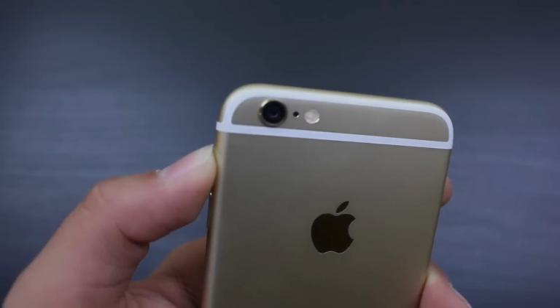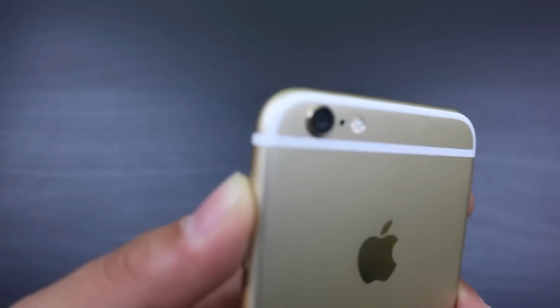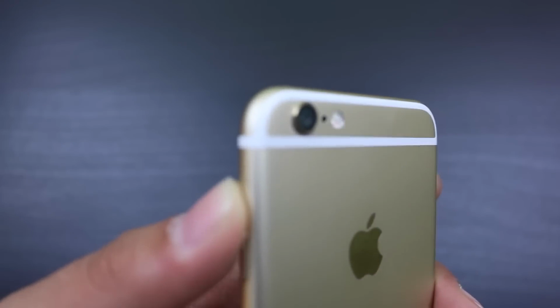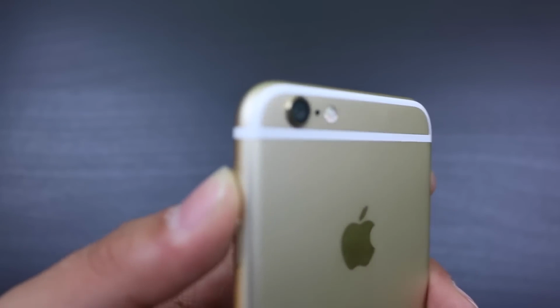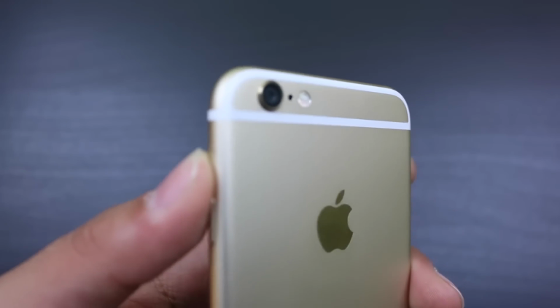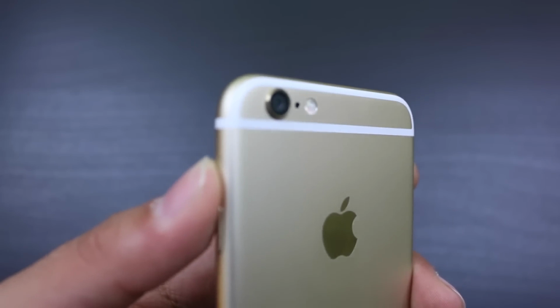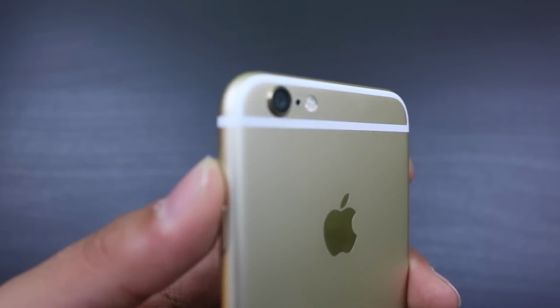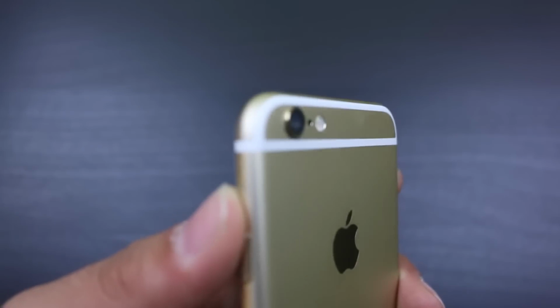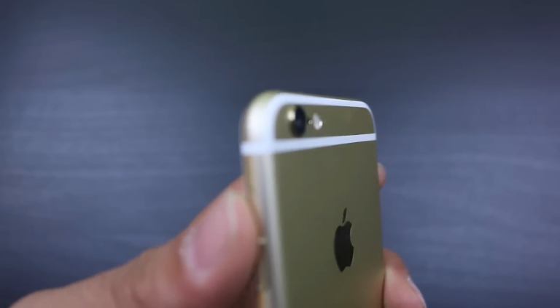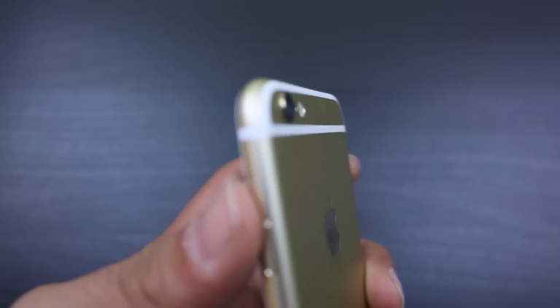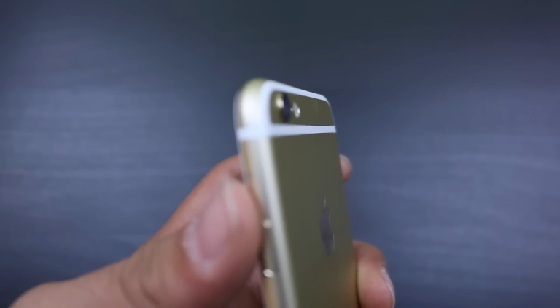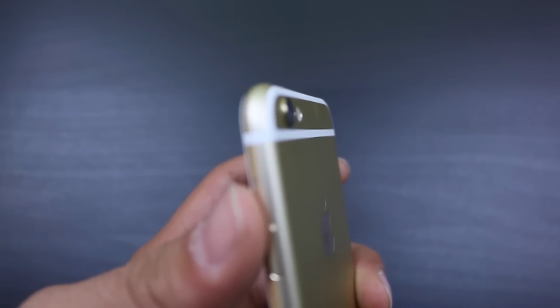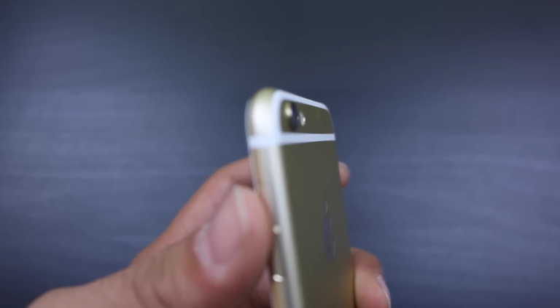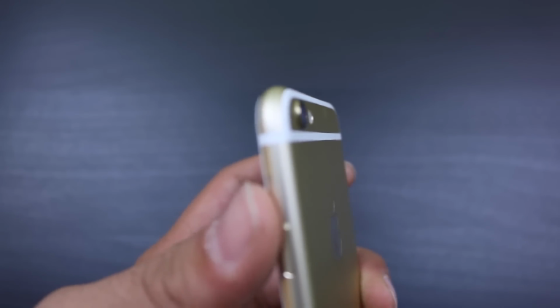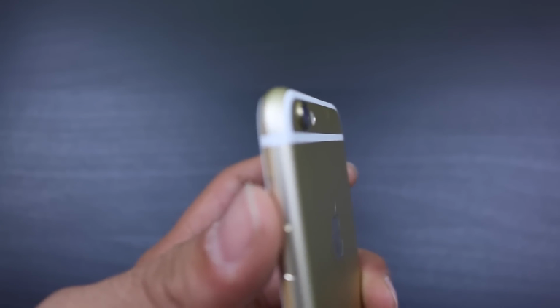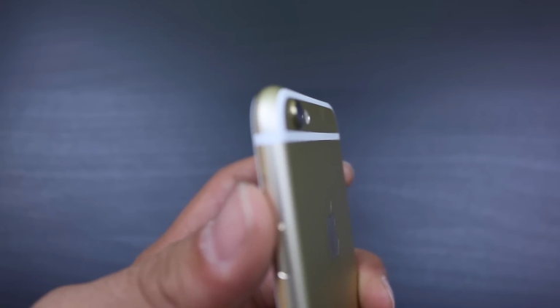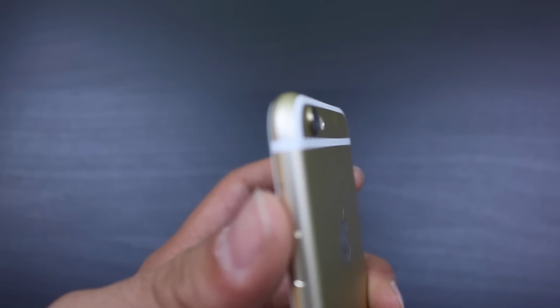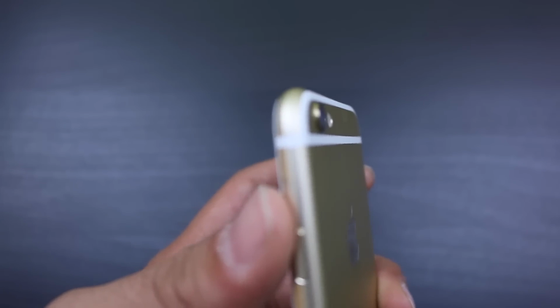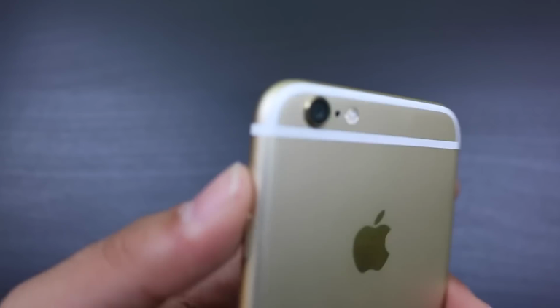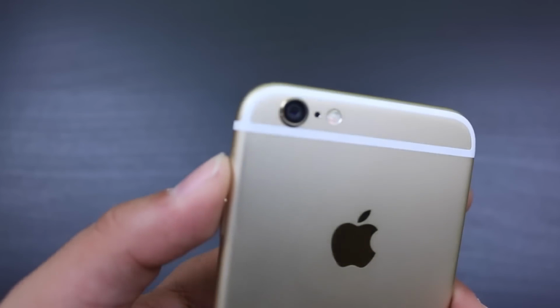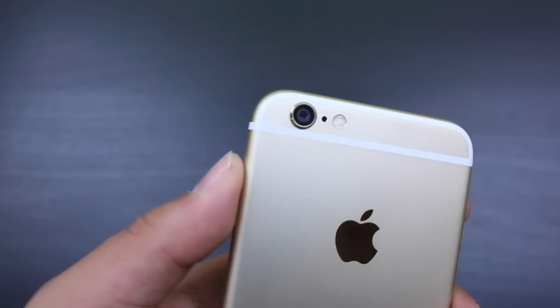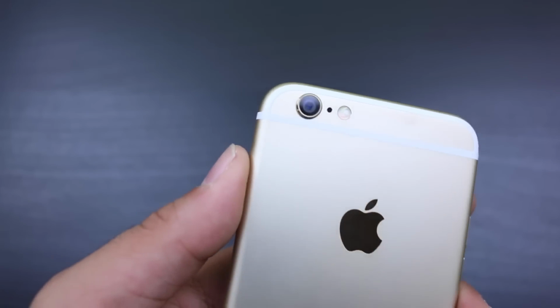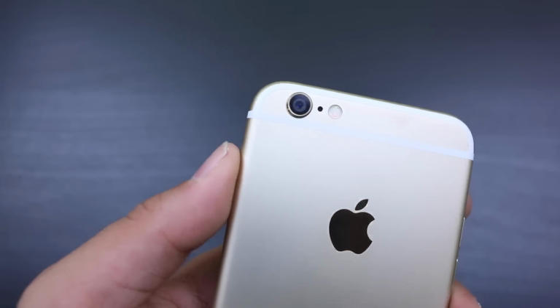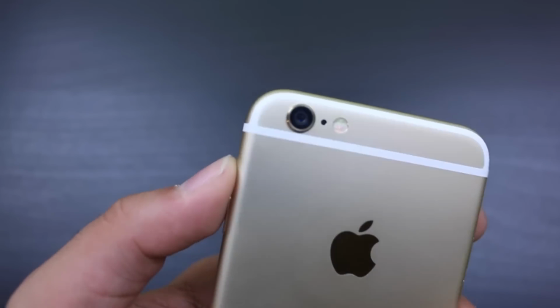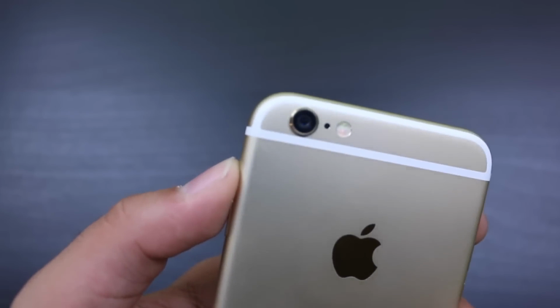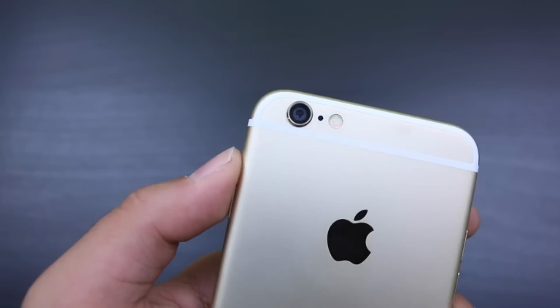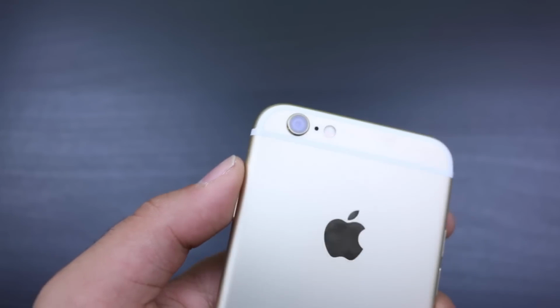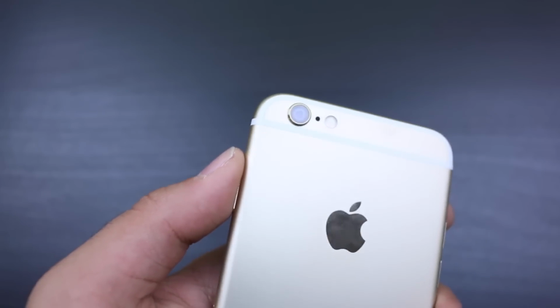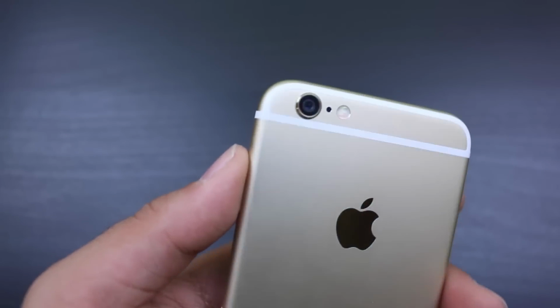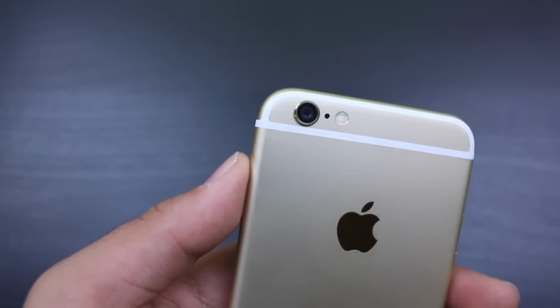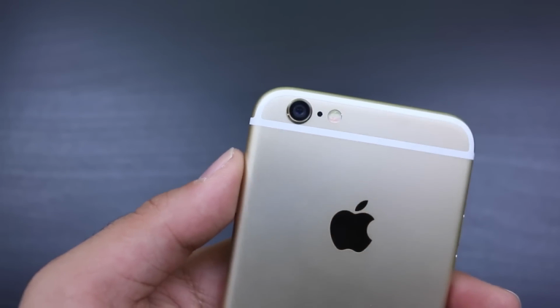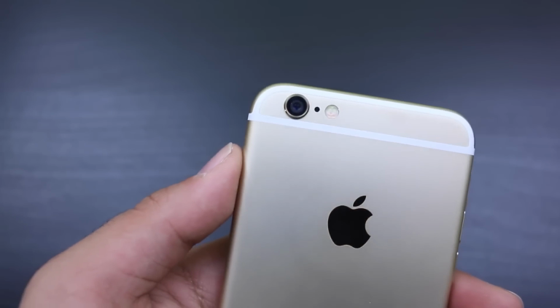Hey guys, what's up? Today I have another video for you guys on the iPhone 6. In today's video, I'm going to be doing a camera test — or more of a camera review — on the iPhone 6.